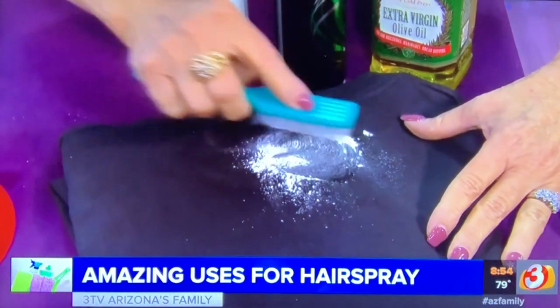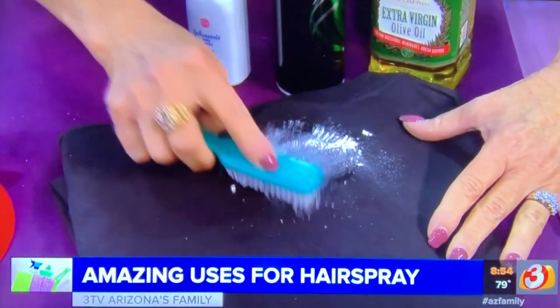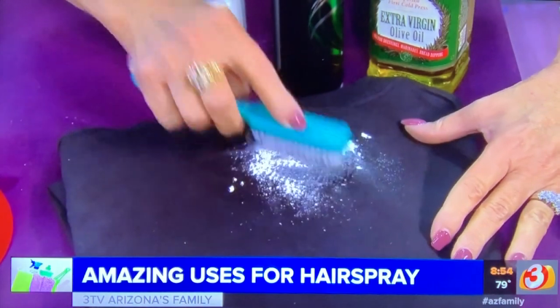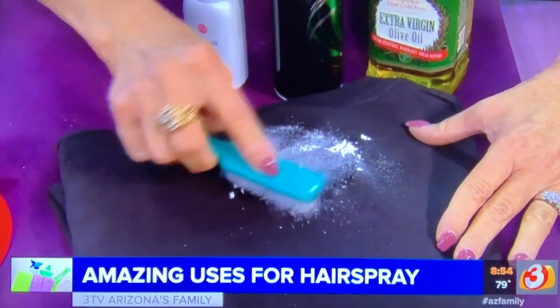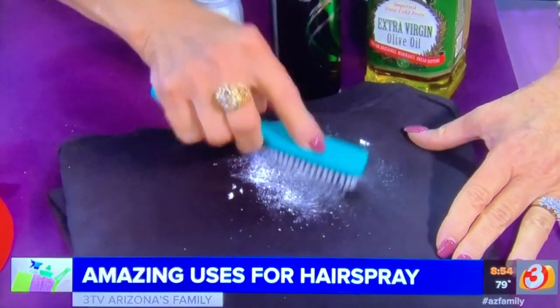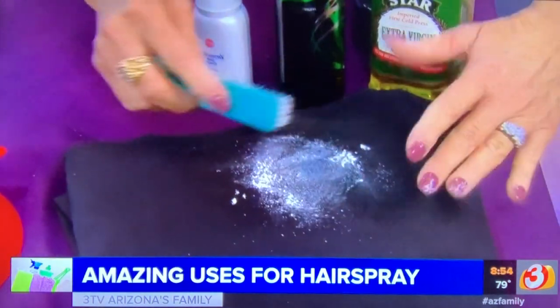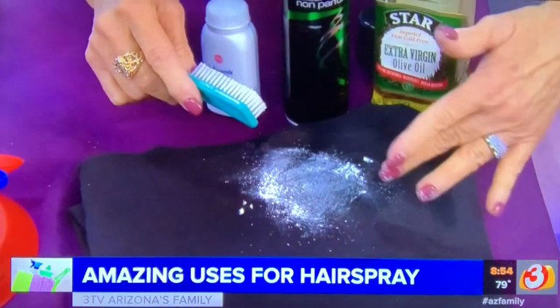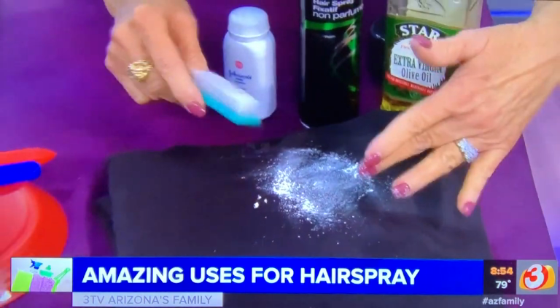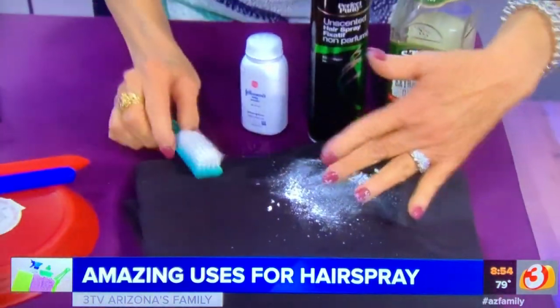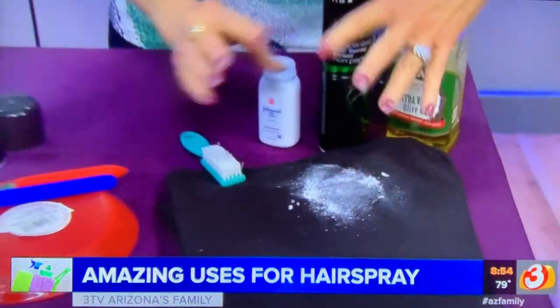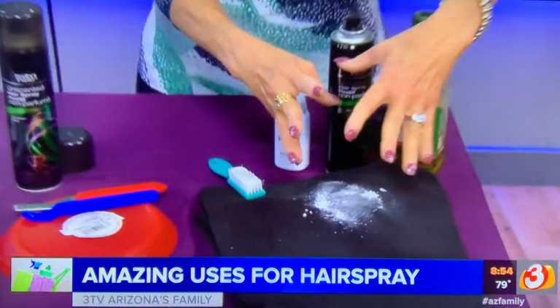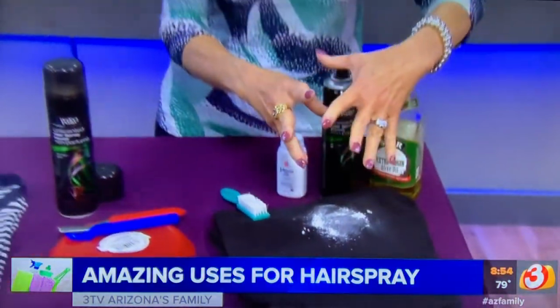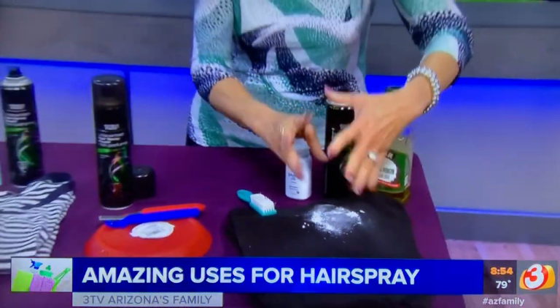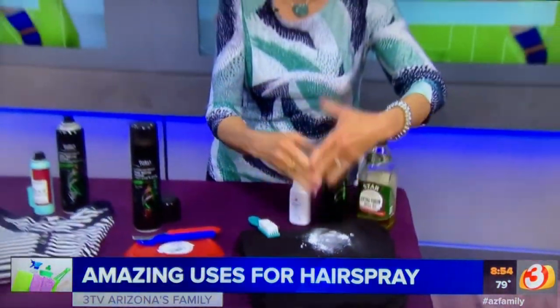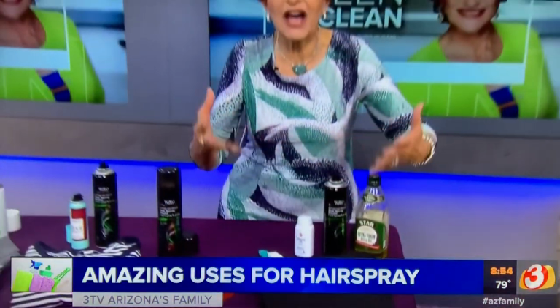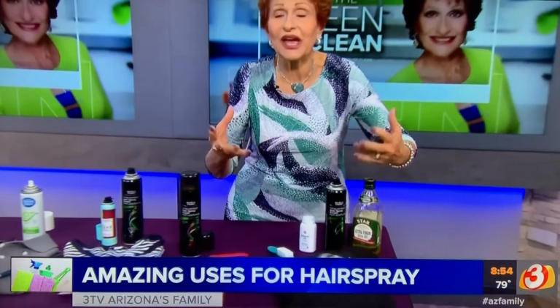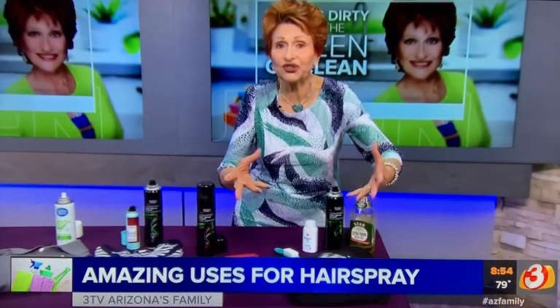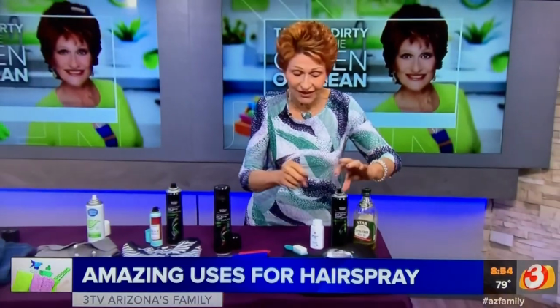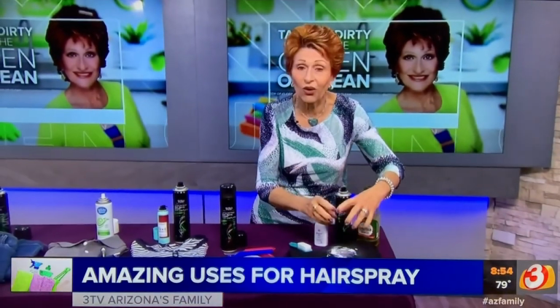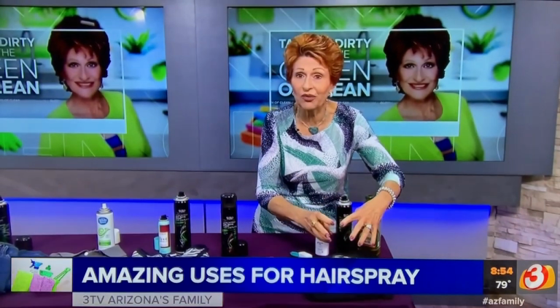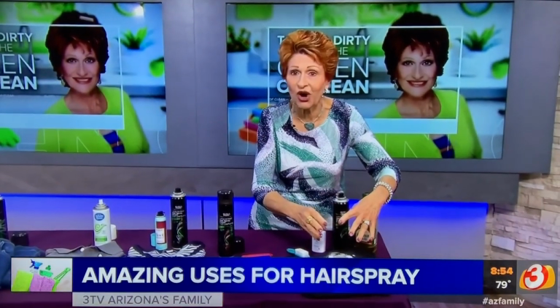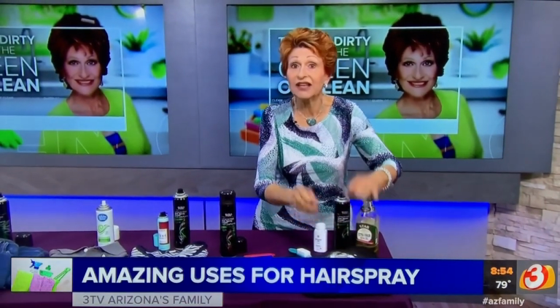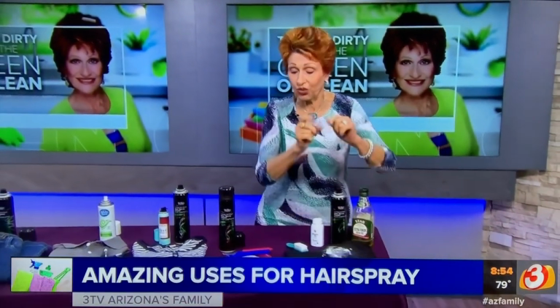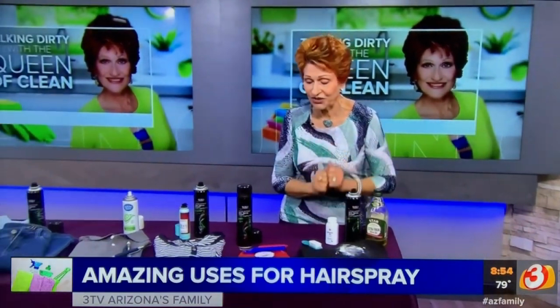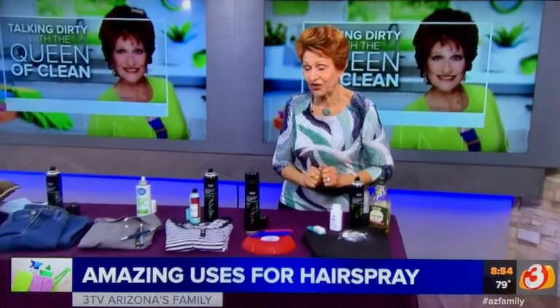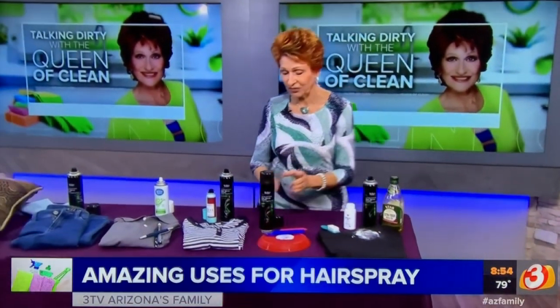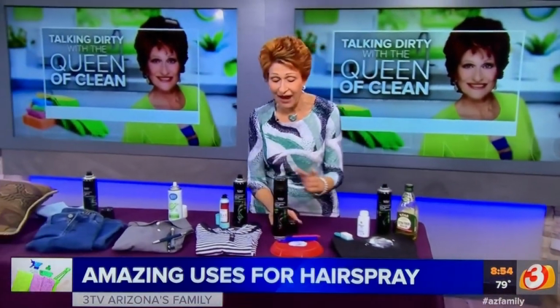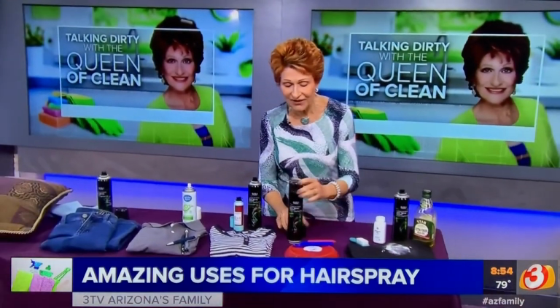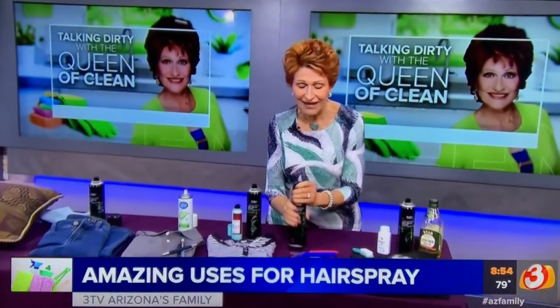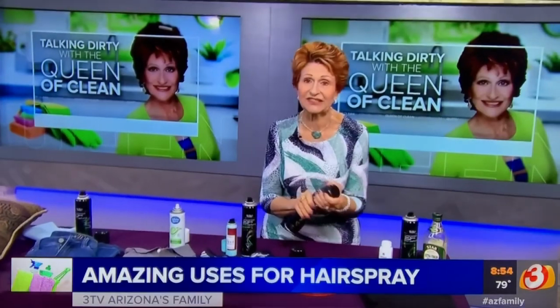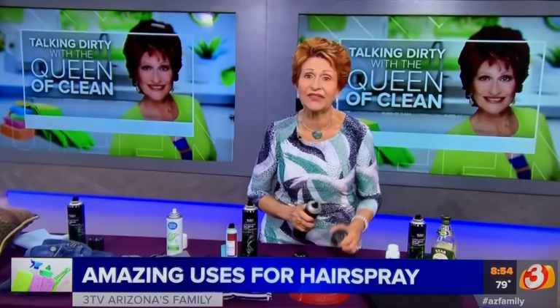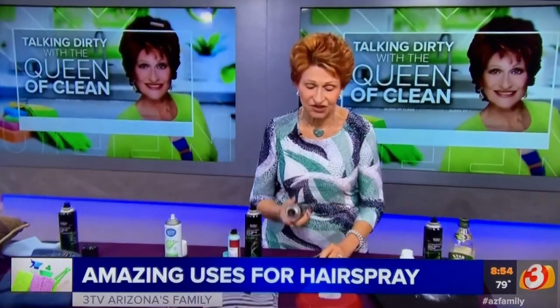Once it absorbs the oil, you can launder as usual and the oil will be gone. It's a great use for hairspray. Now, if you have labels on things that you want to get off, here's an easy way to do it.